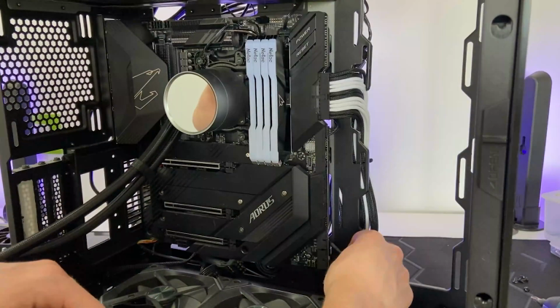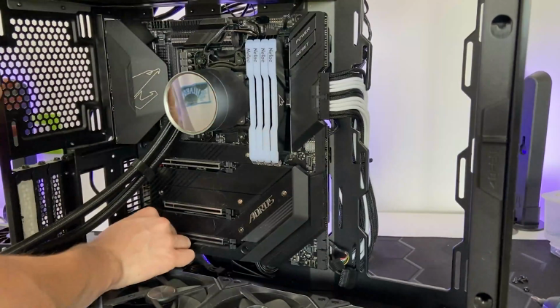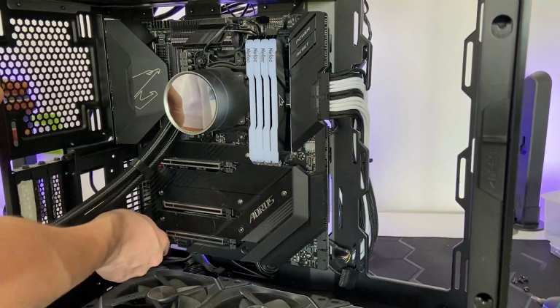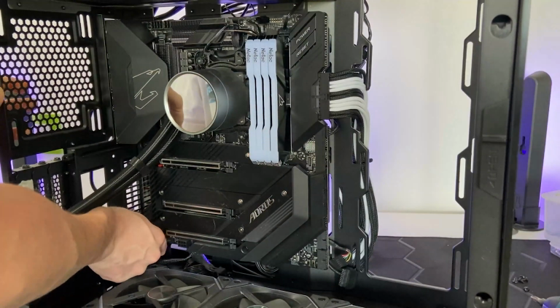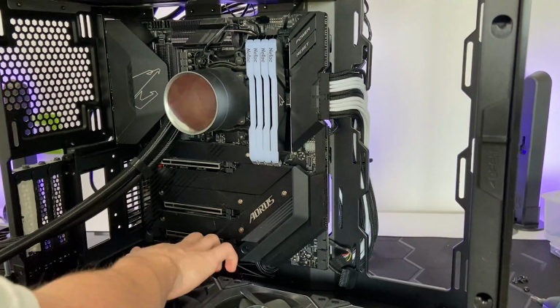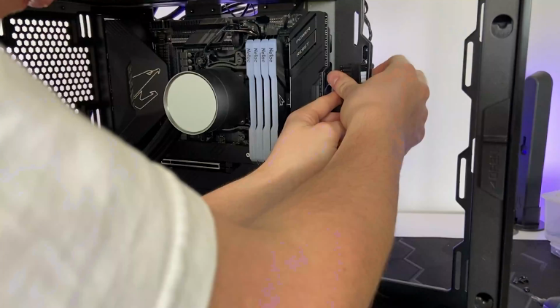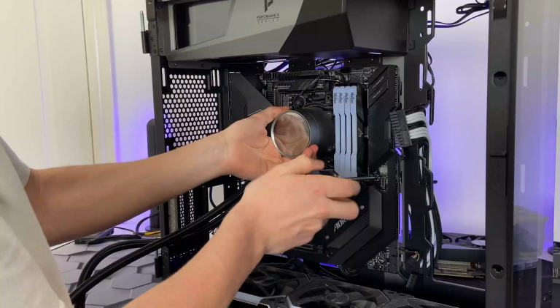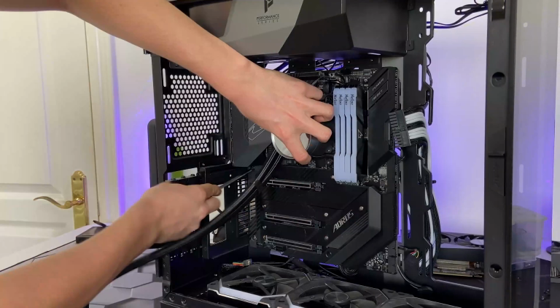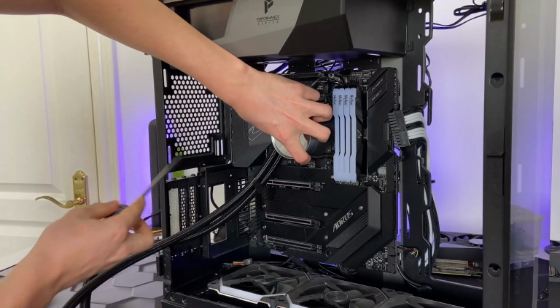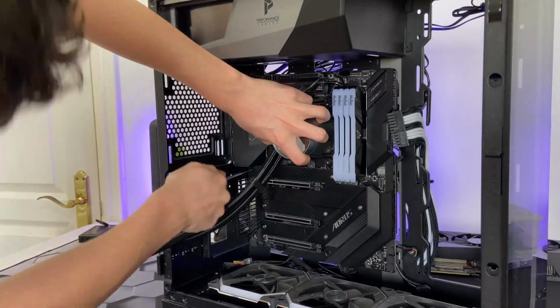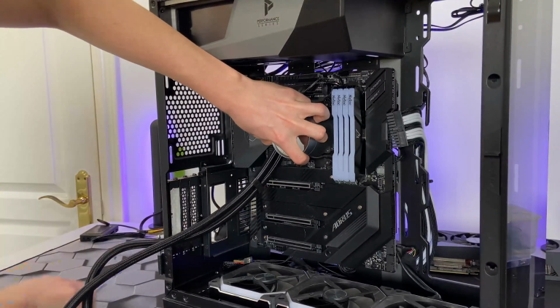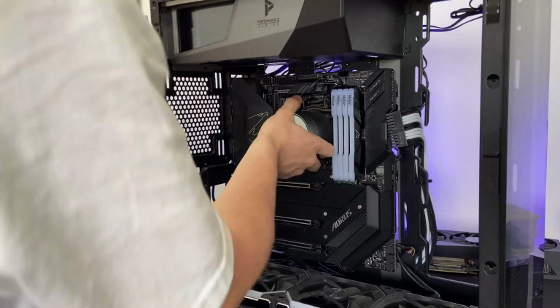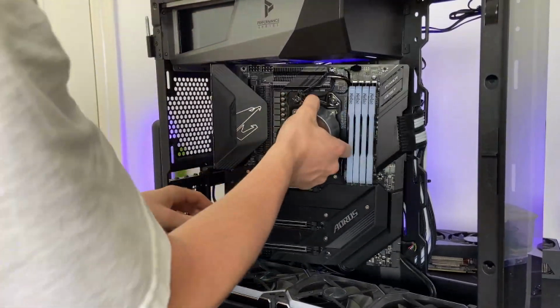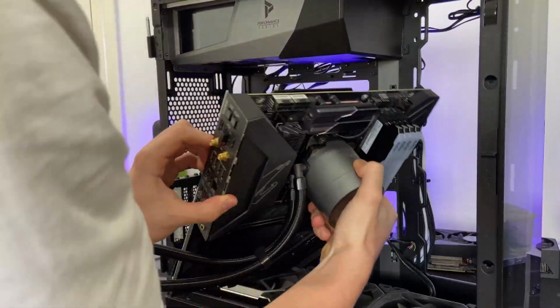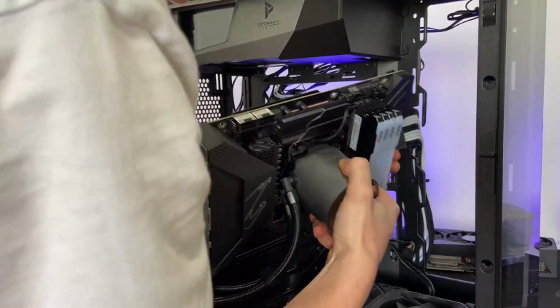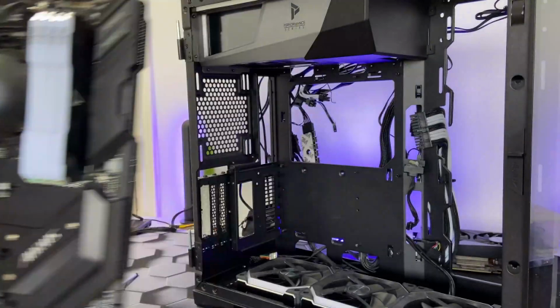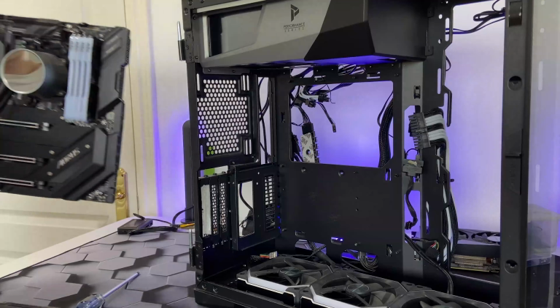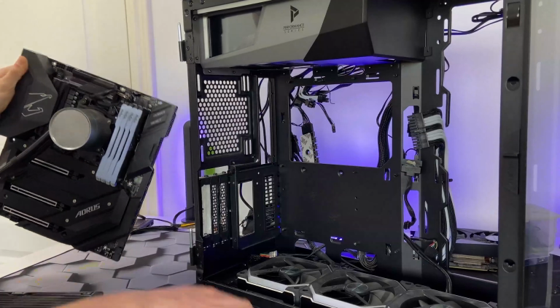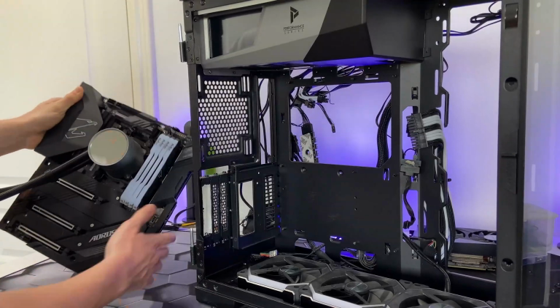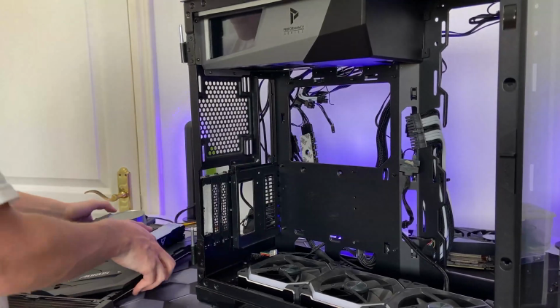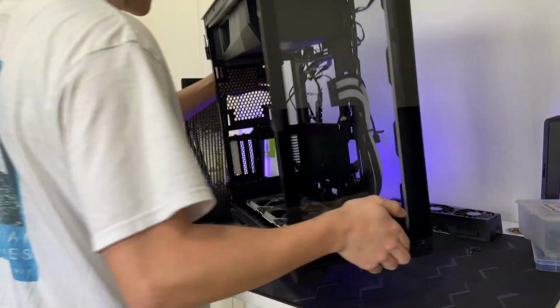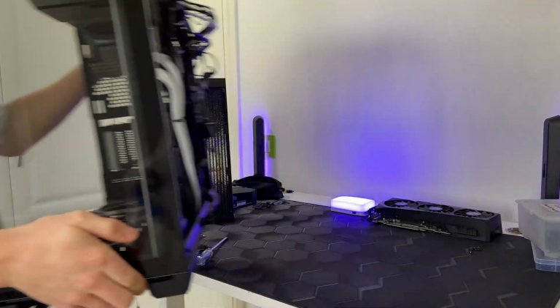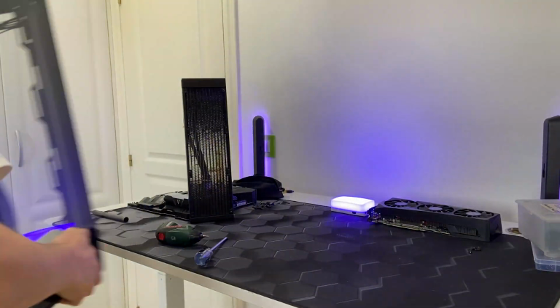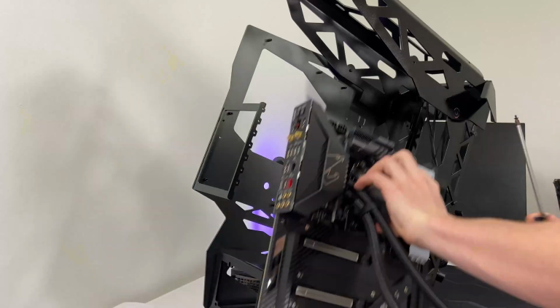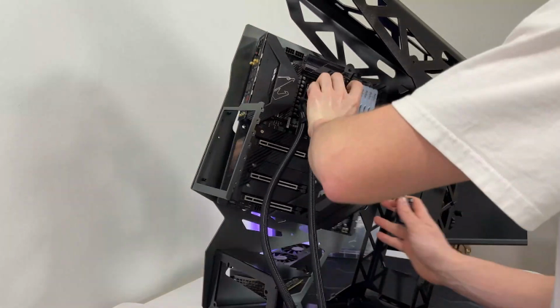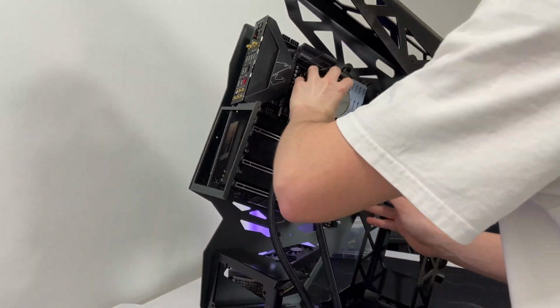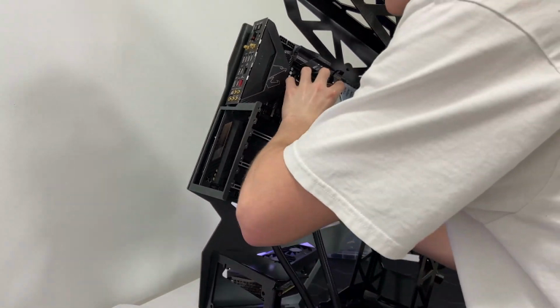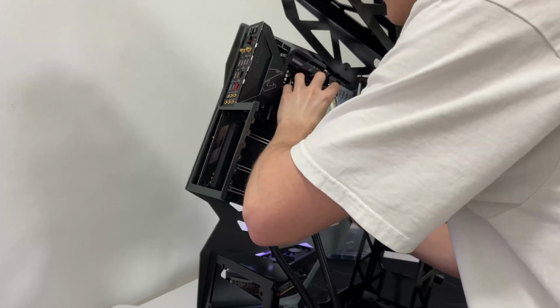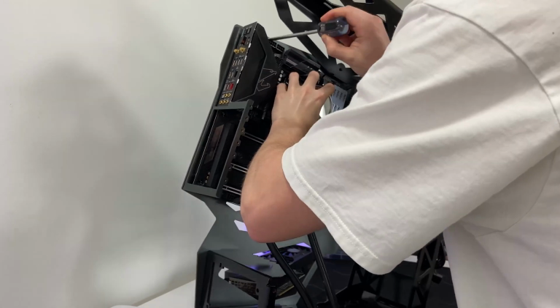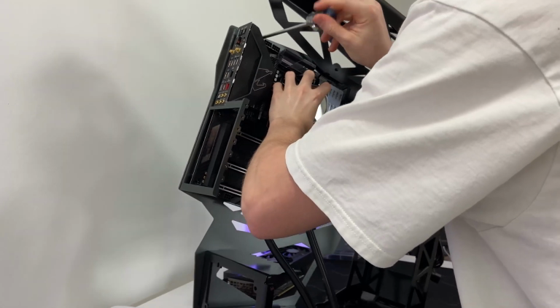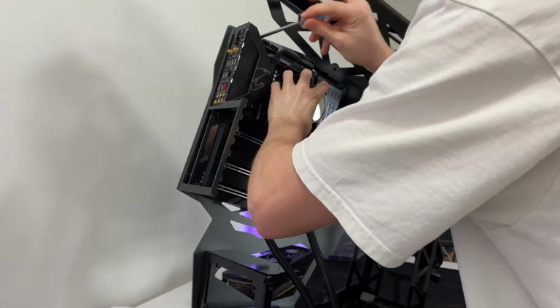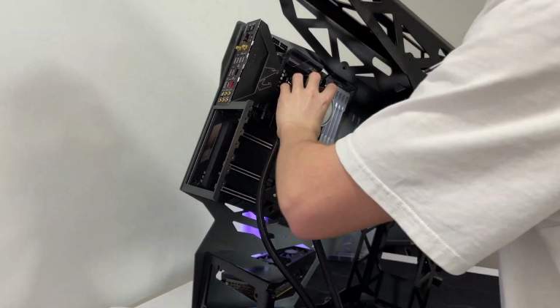On the motherboard, I first disconnected all the cables. After that I removed all the motherboard screws and finally pulled it out of the old case. I won't reuse any other parts, so it's time to say goodbye to this PC case.